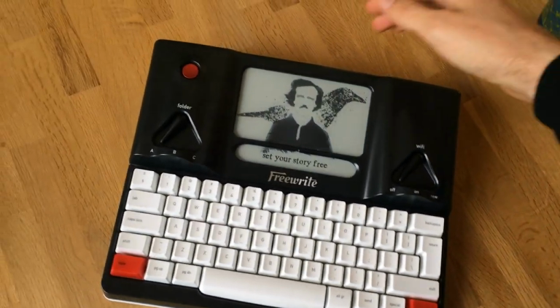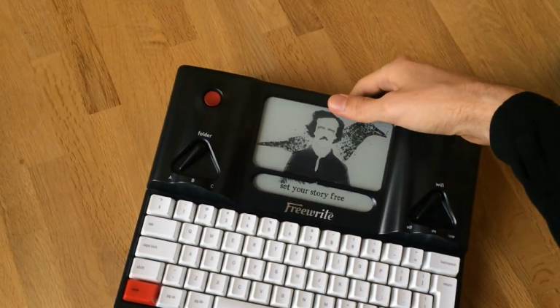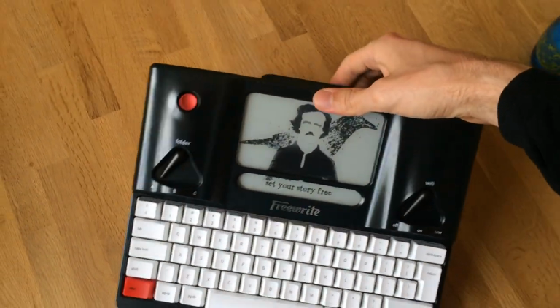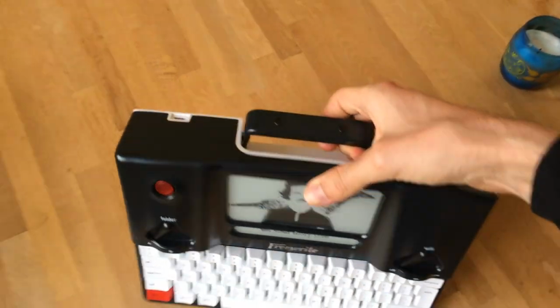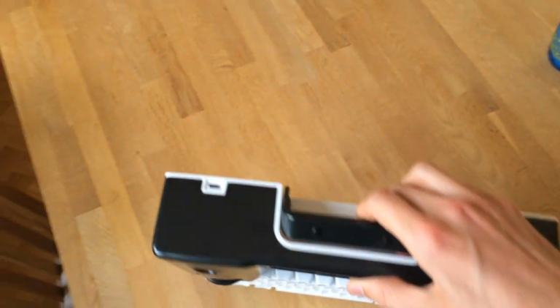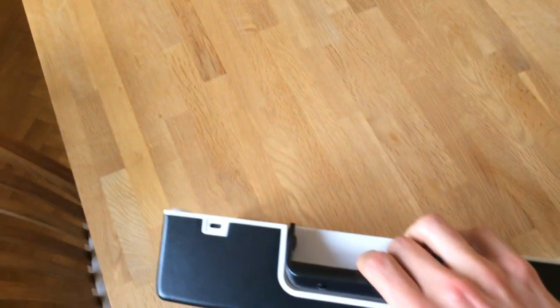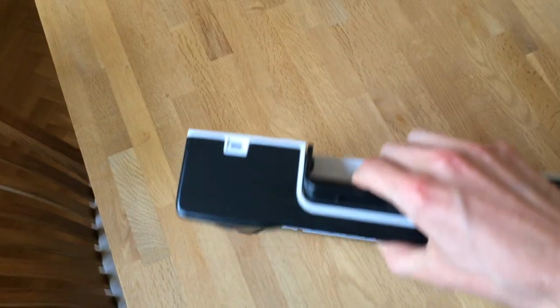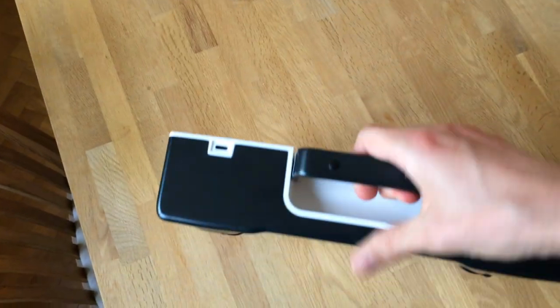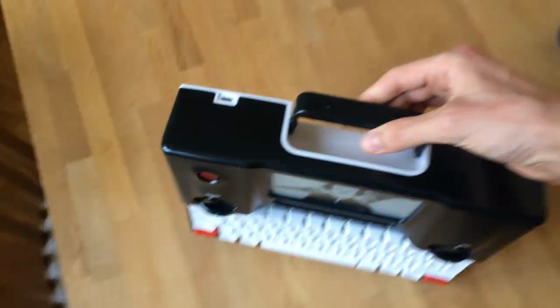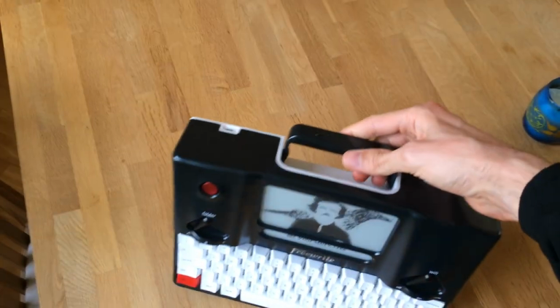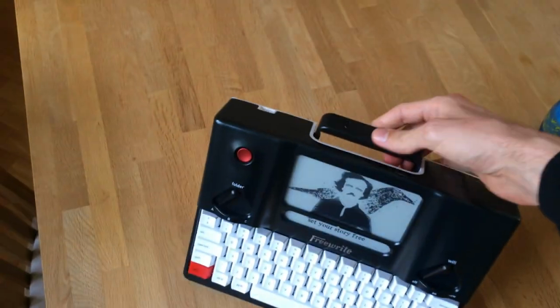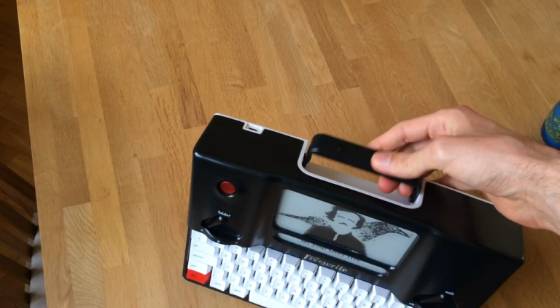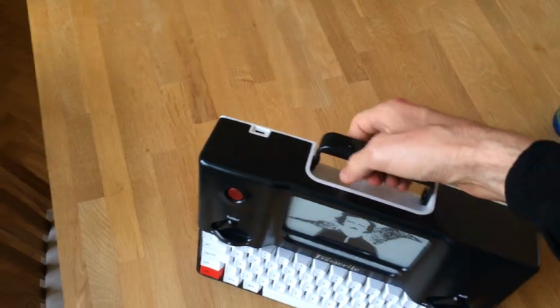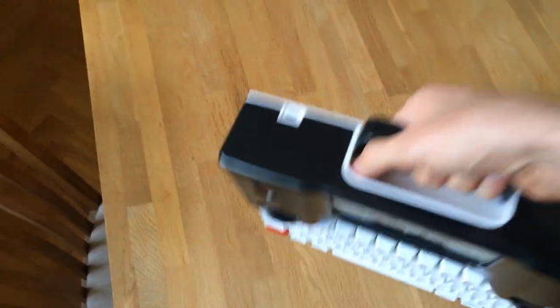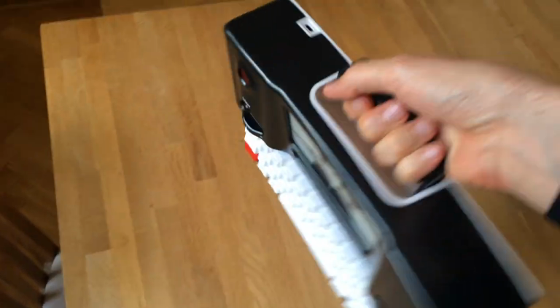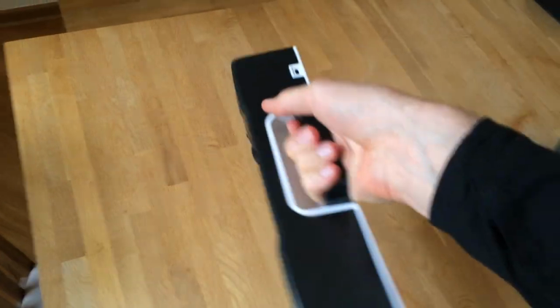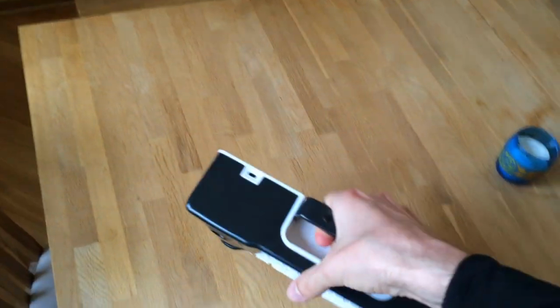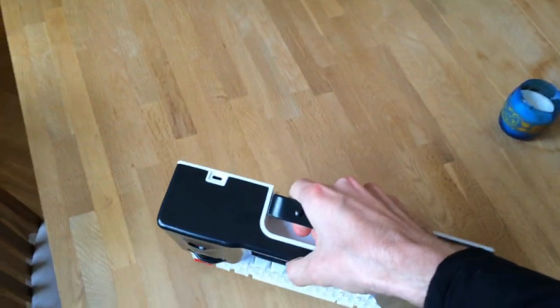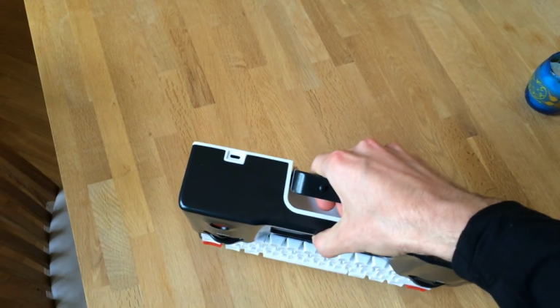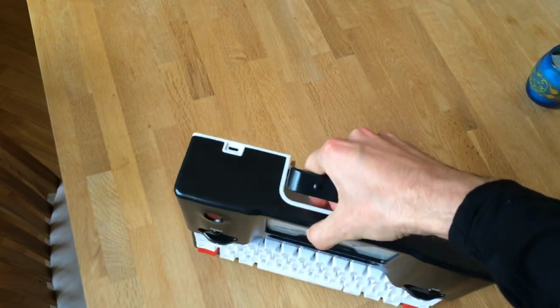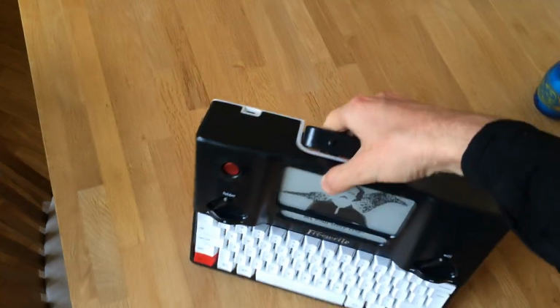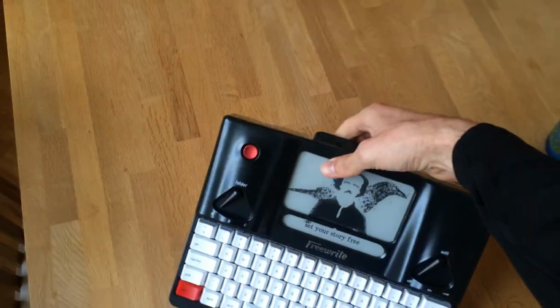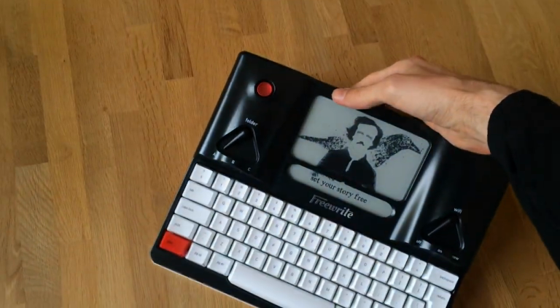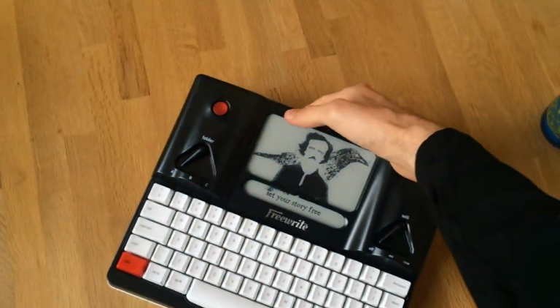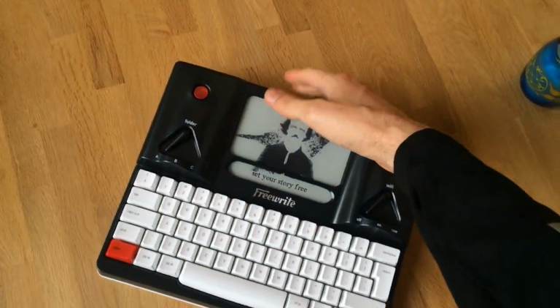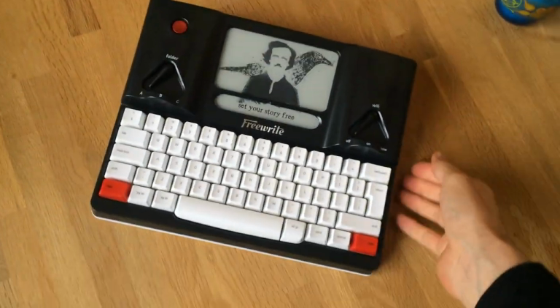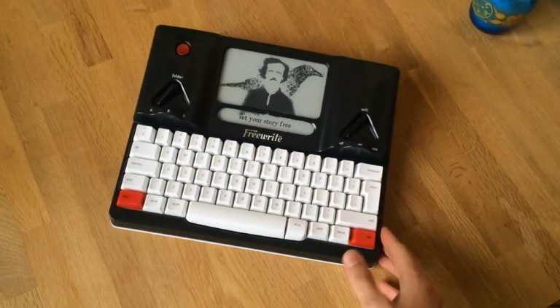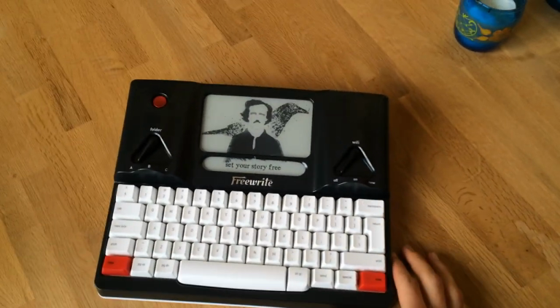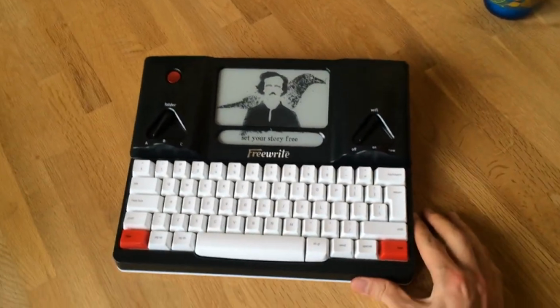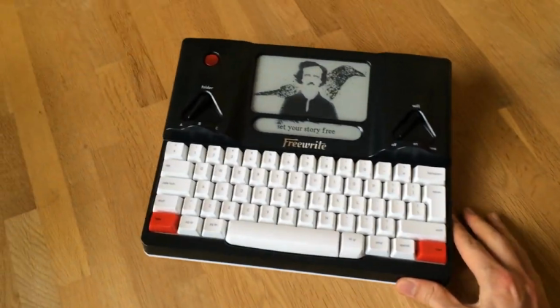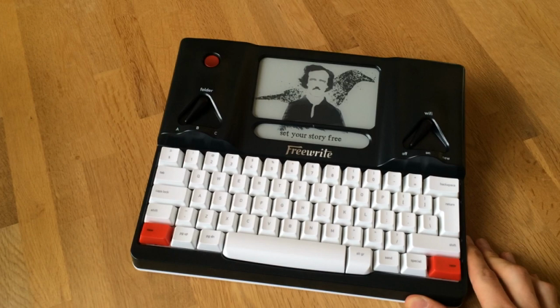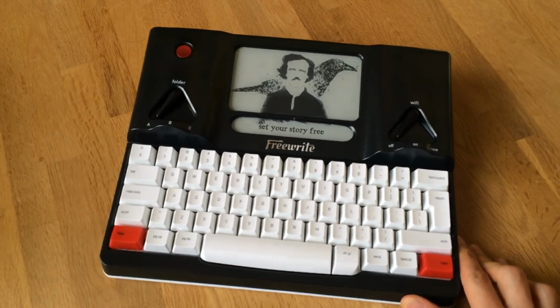As you can see, it has a little handle which comes out. It's quite heavy — supposedly 2 kilos, so it's heavier than I thought it would be. But I guess most of that weight is the battery.